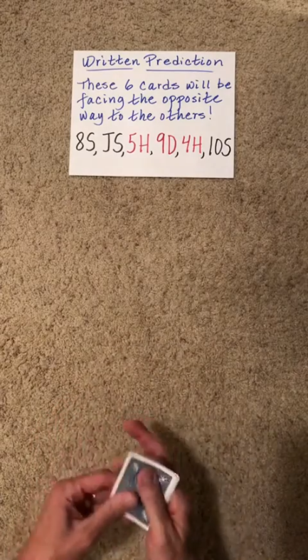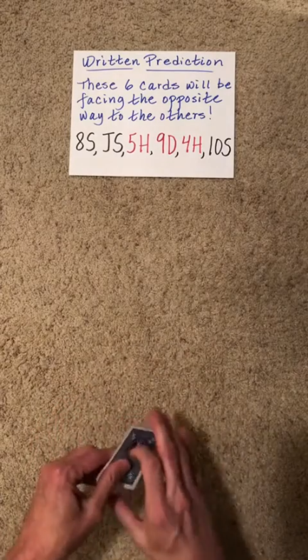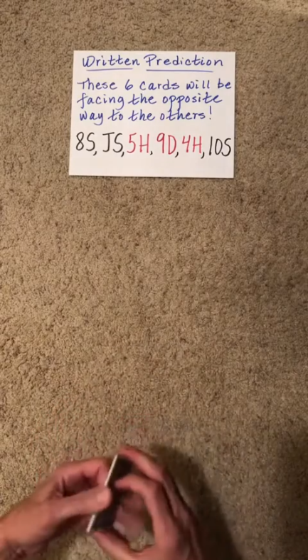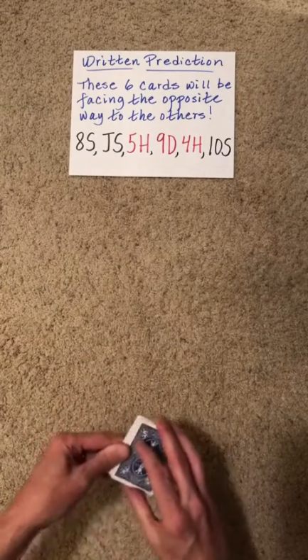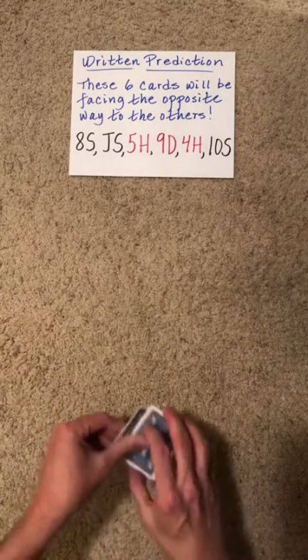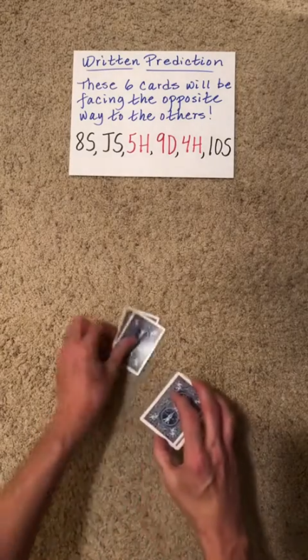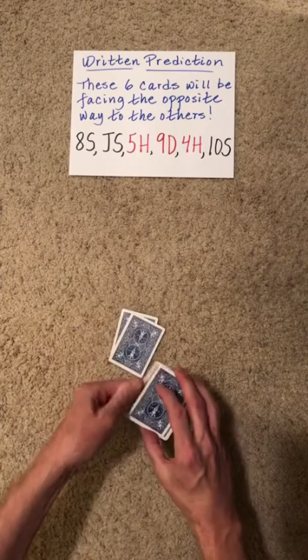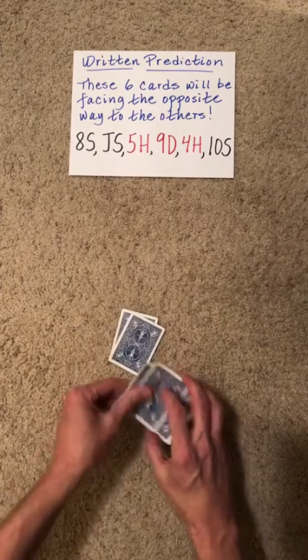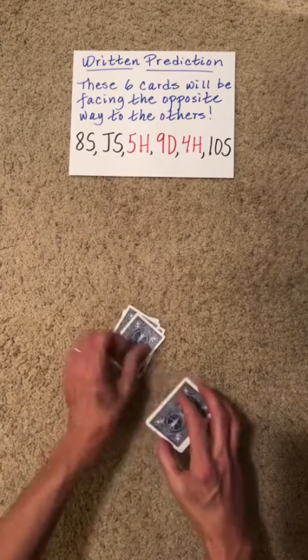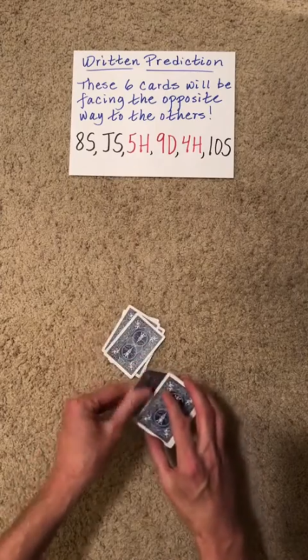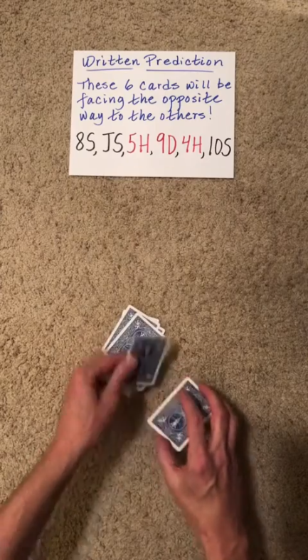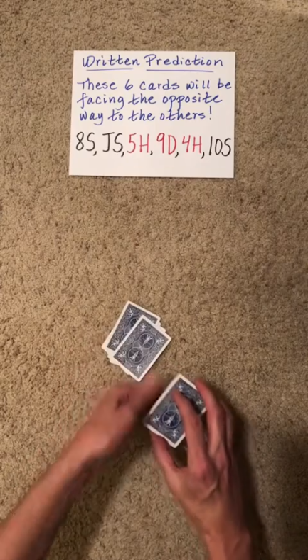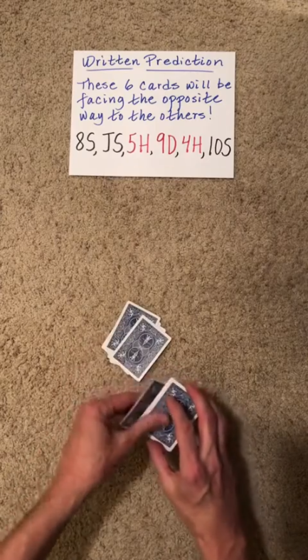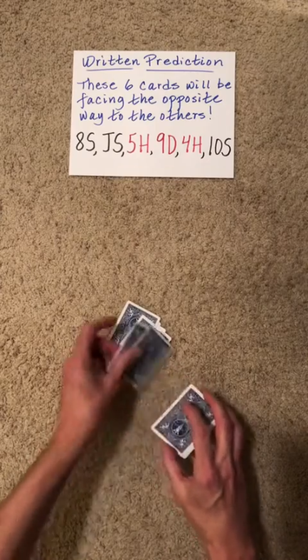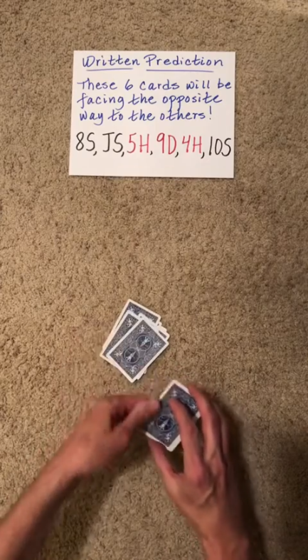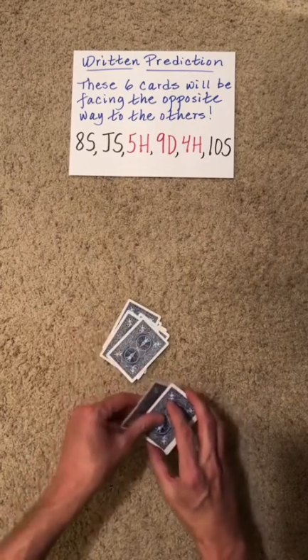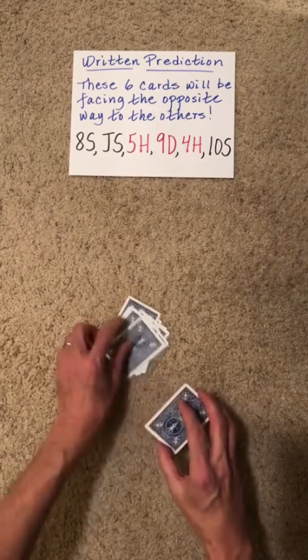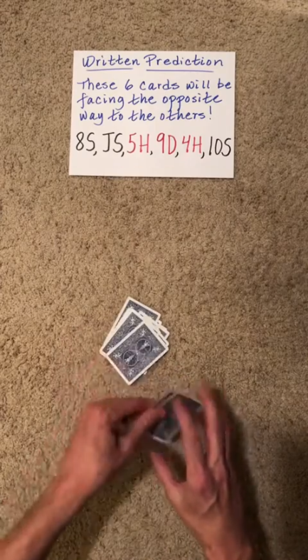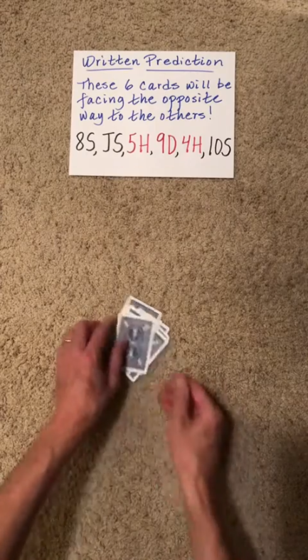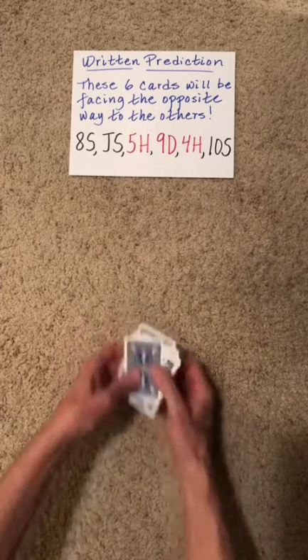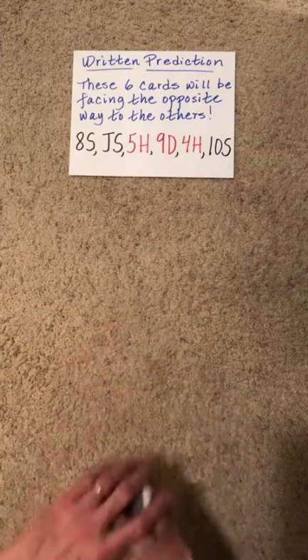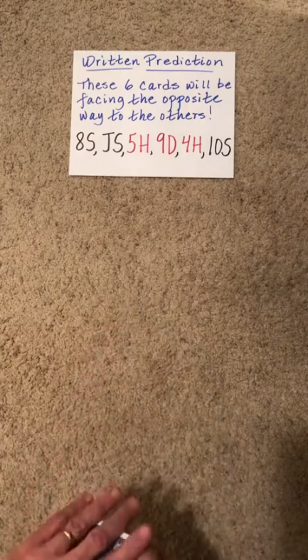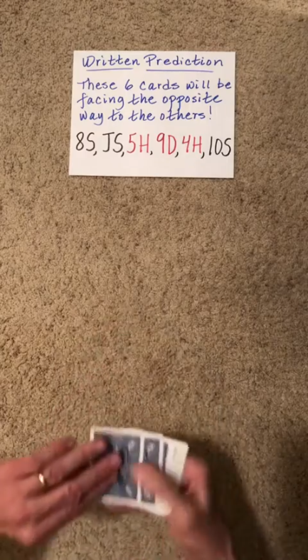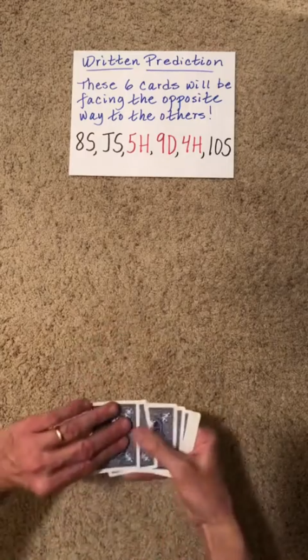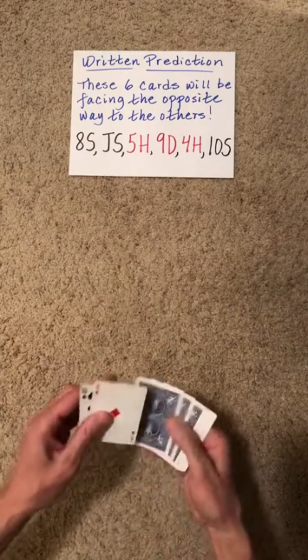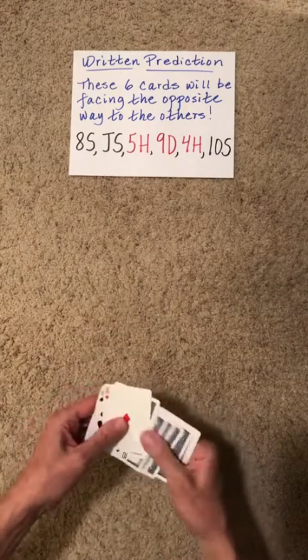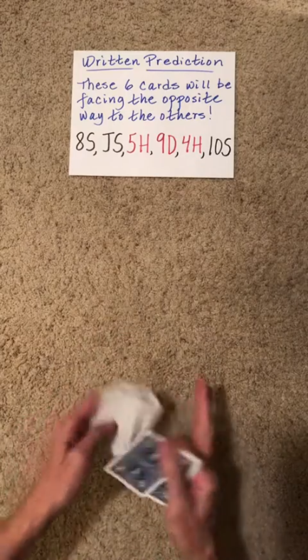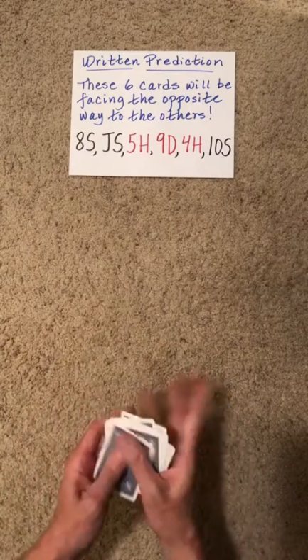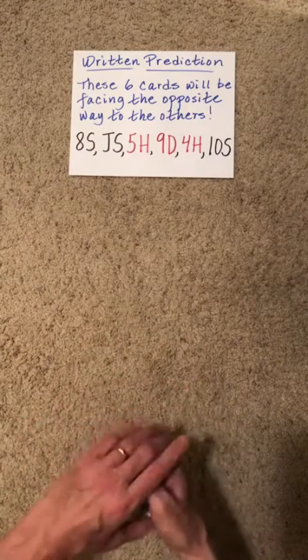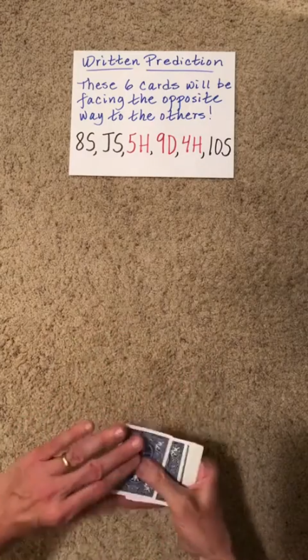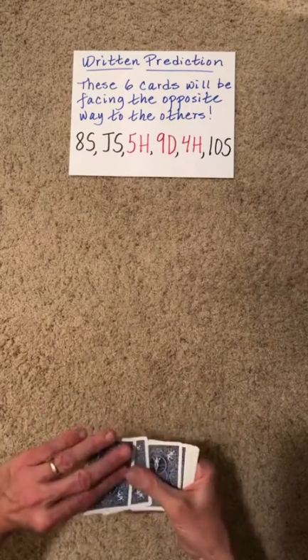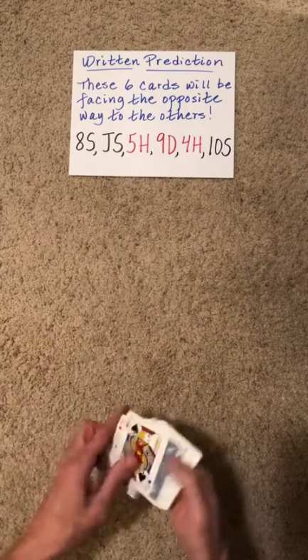Take the cards and perform one and only one Klondike Shuffle. After that, you're going to perform an in-hand Hummer Shuffle. This is where you random cut flip two.